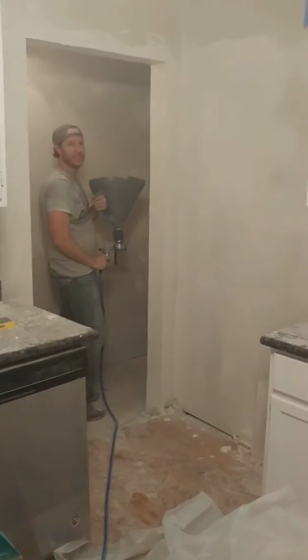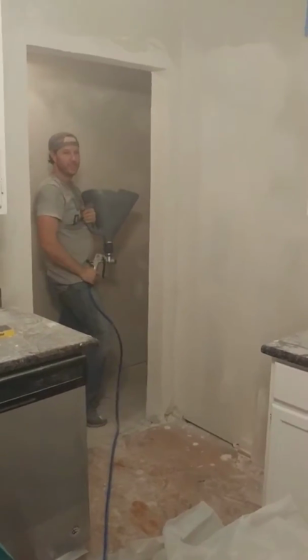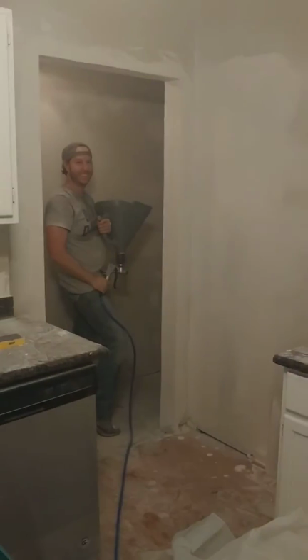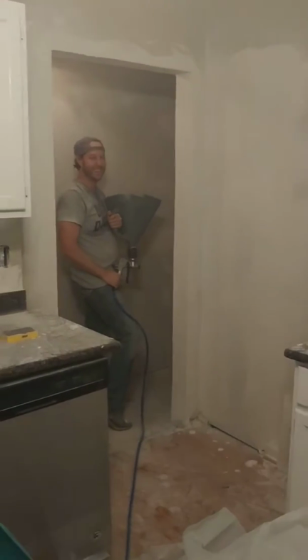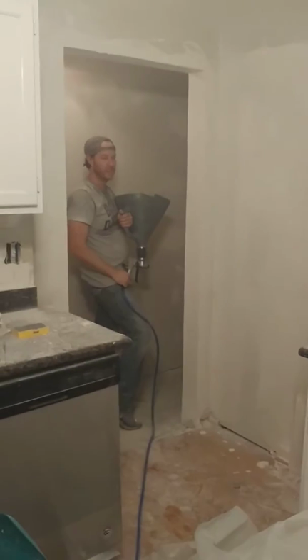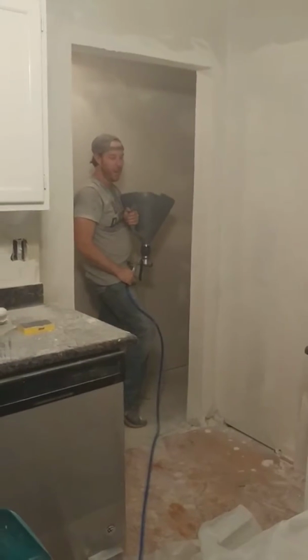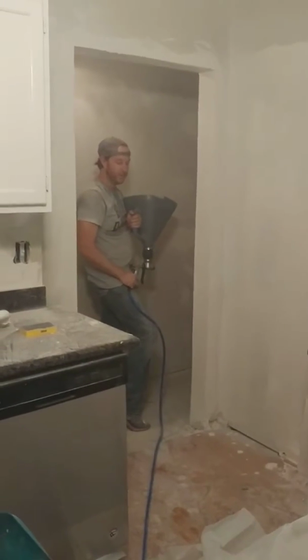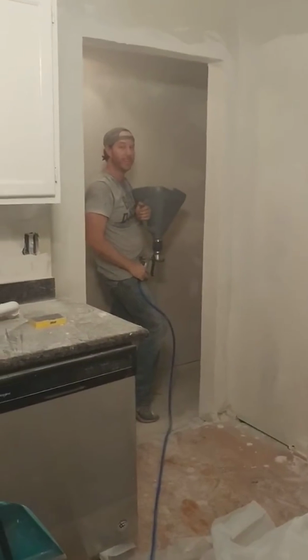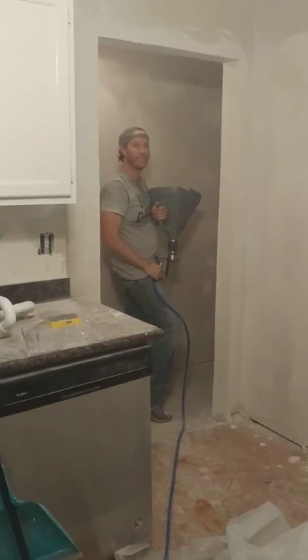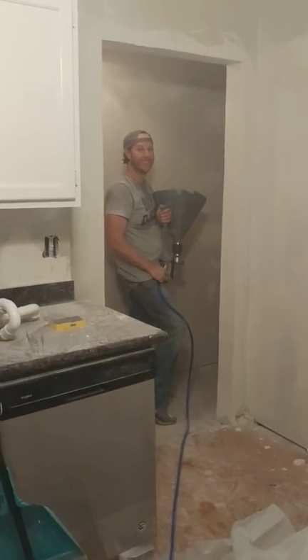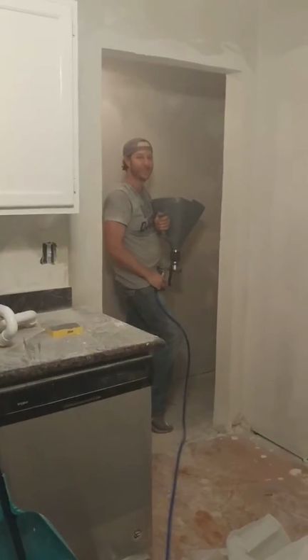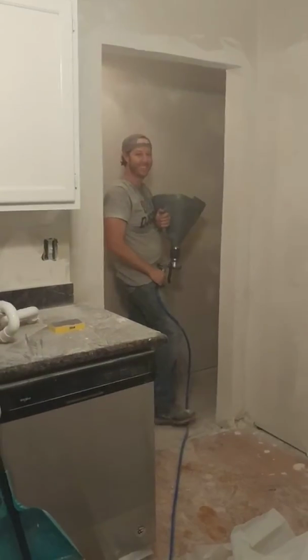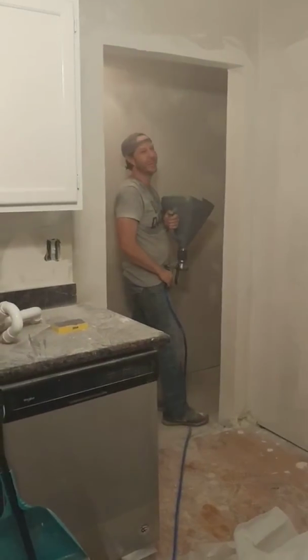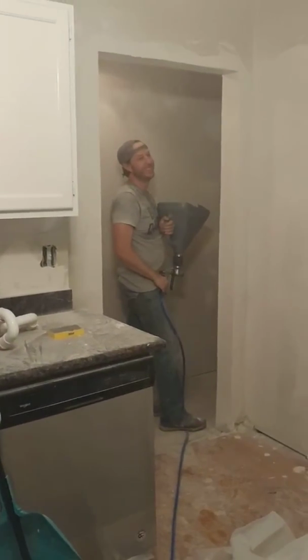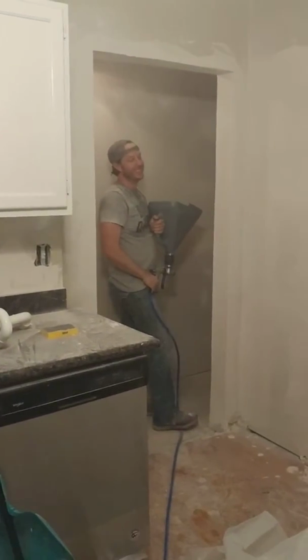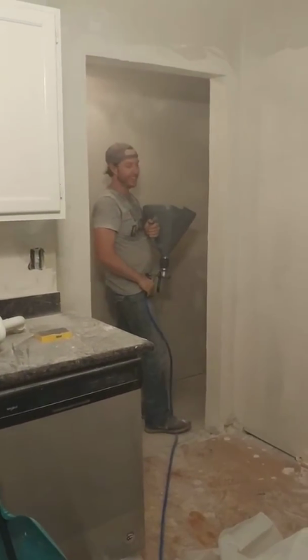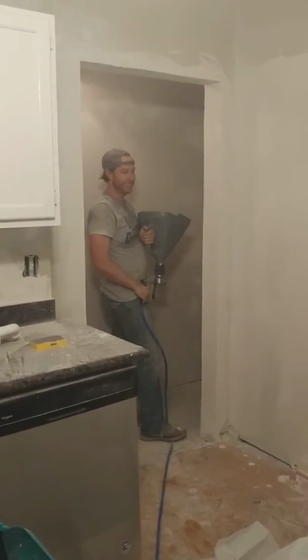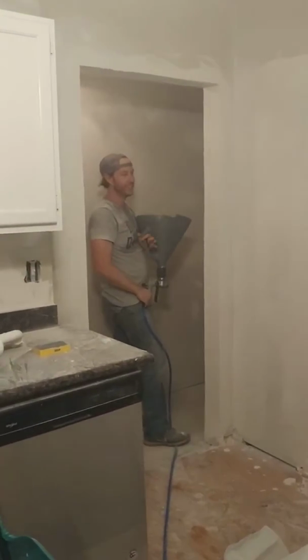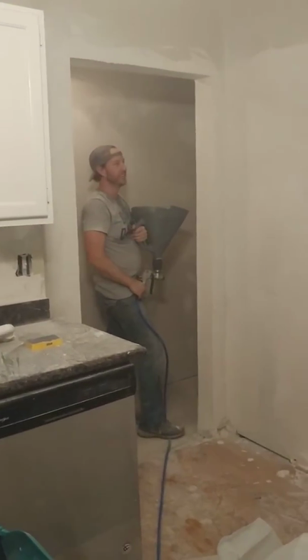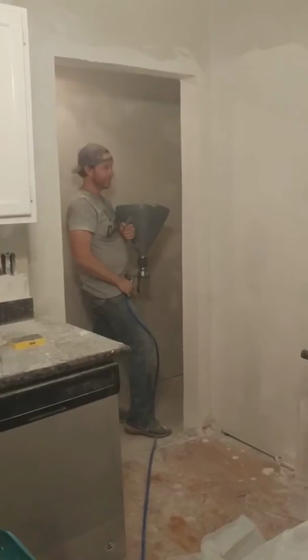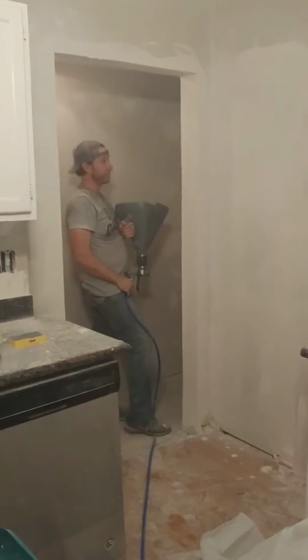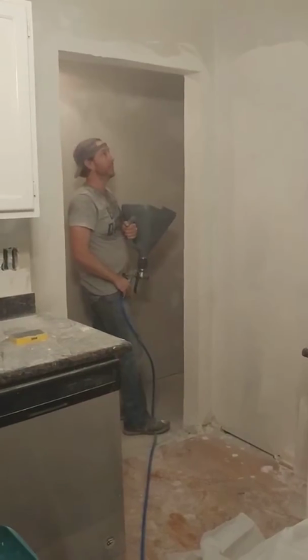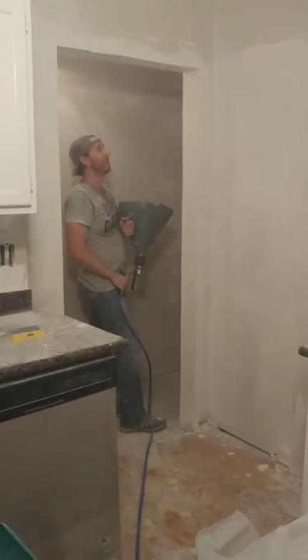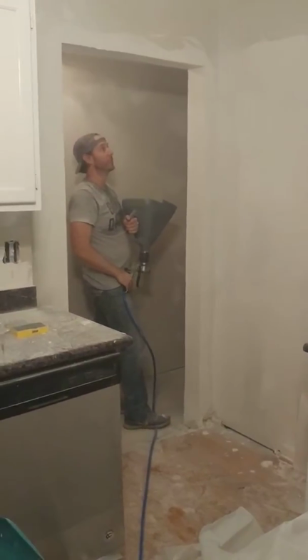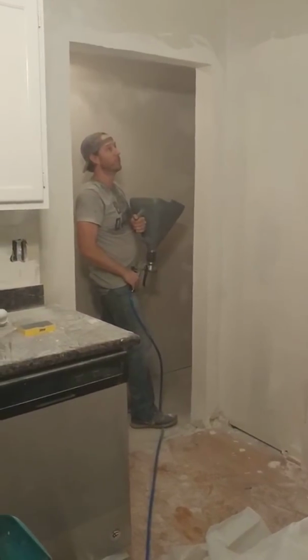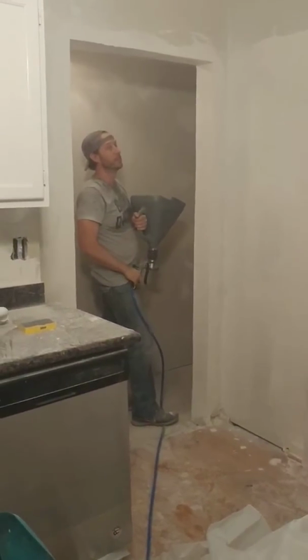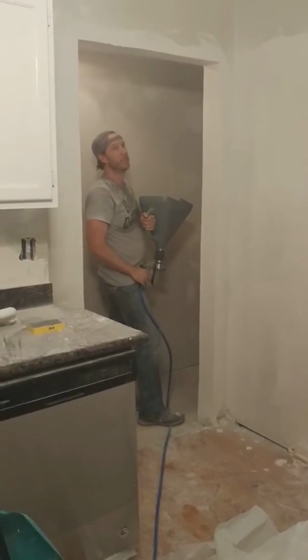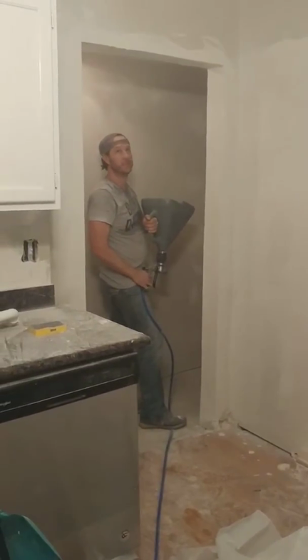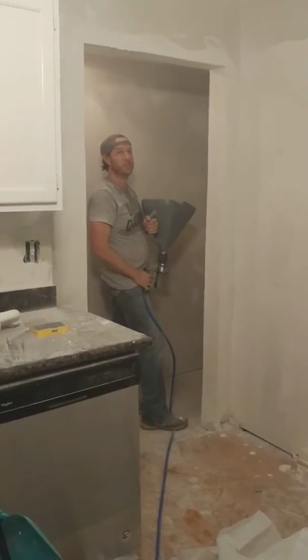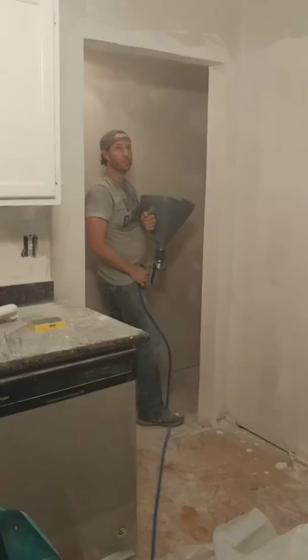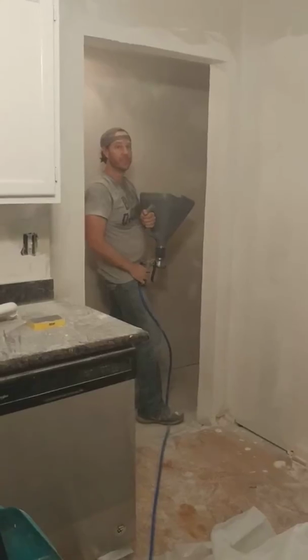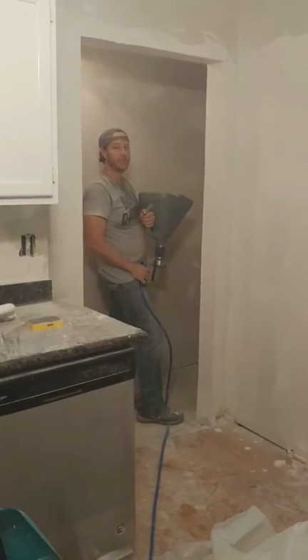All right, we are spraying. We're taking a break spraying so the compressor can catch up. Getting some nice texture on the wall so they match up, and spray the entire ceiling.